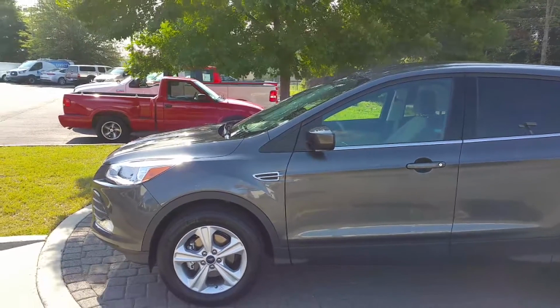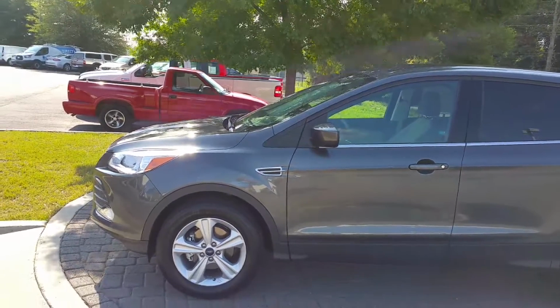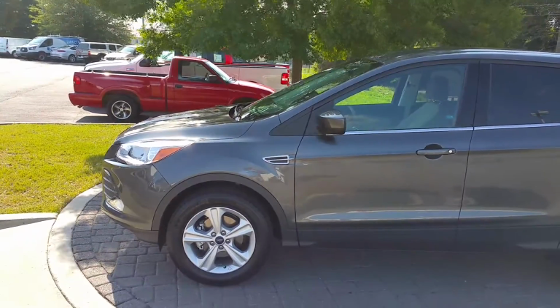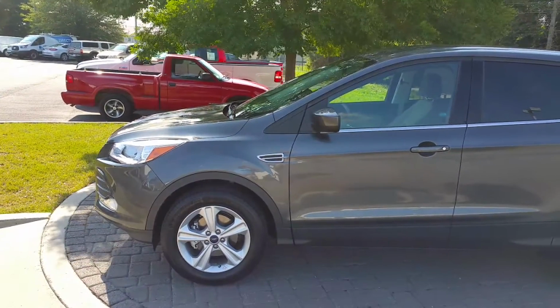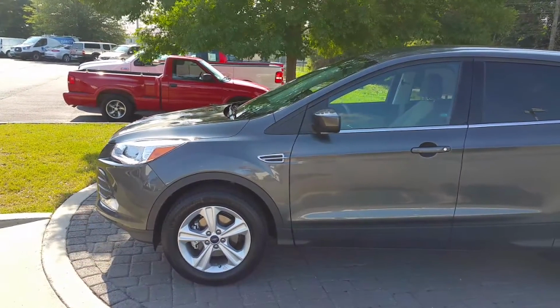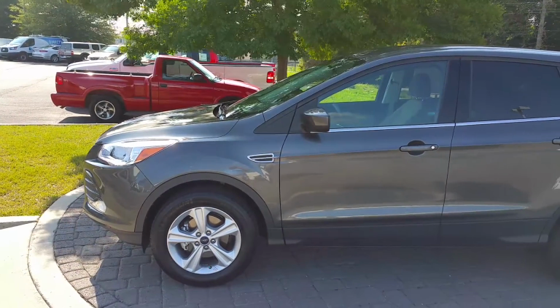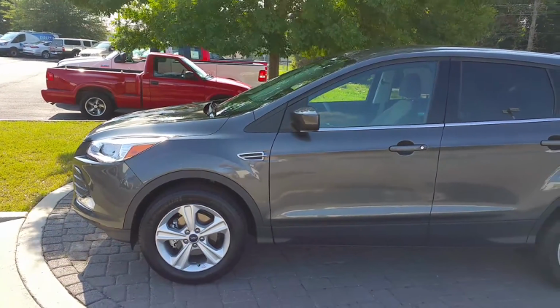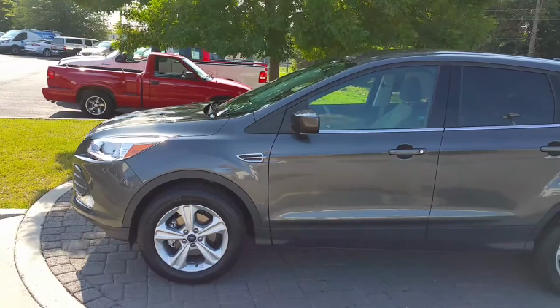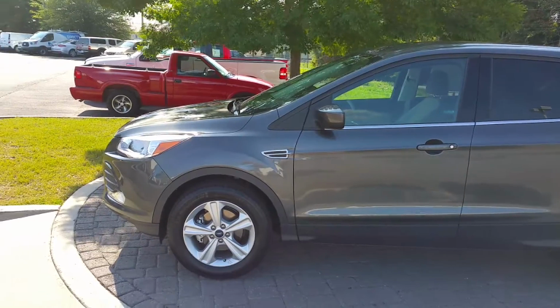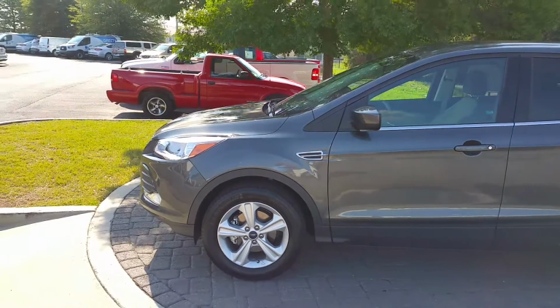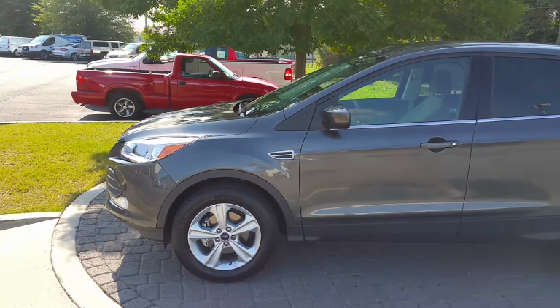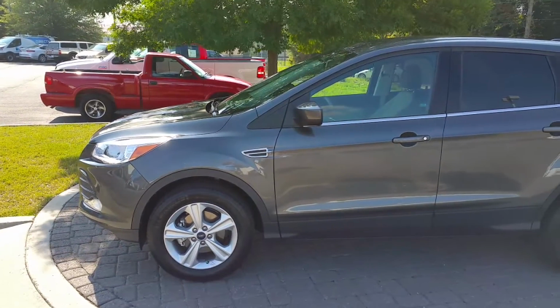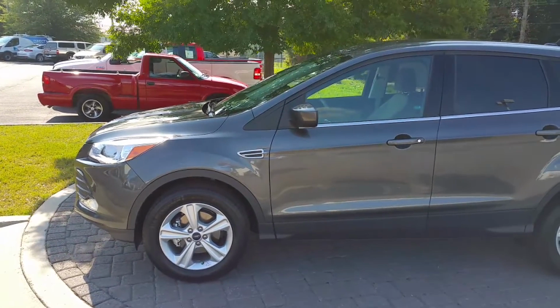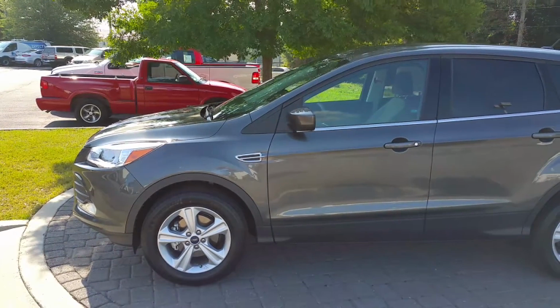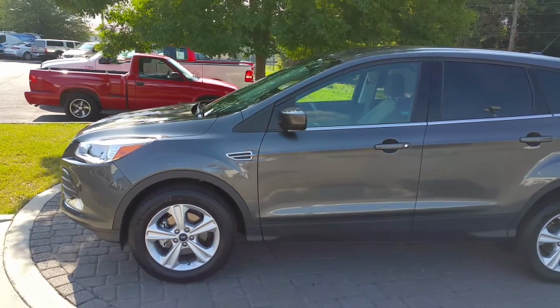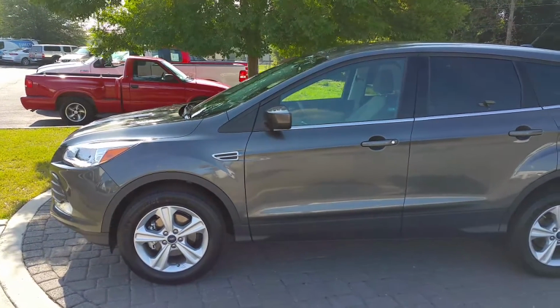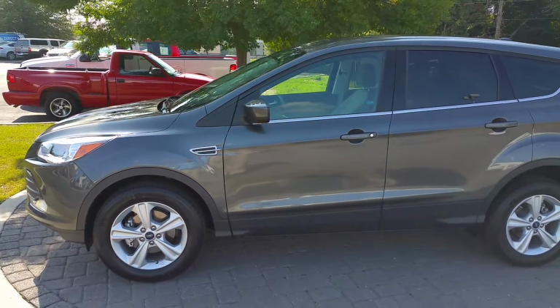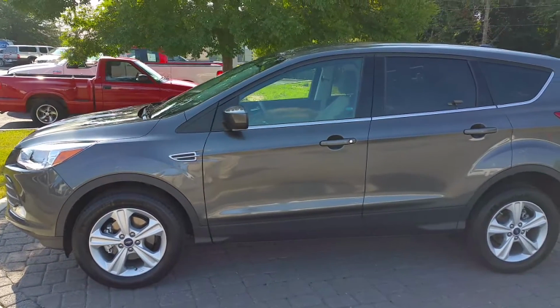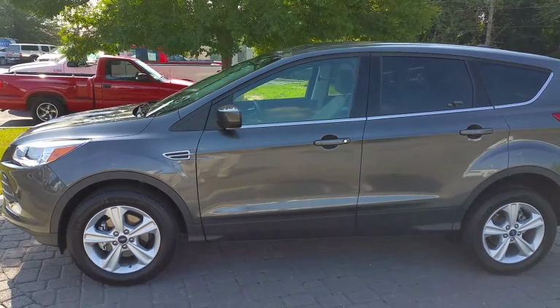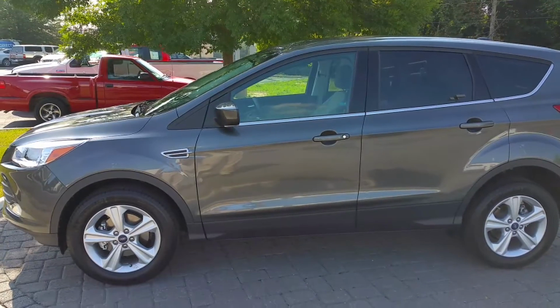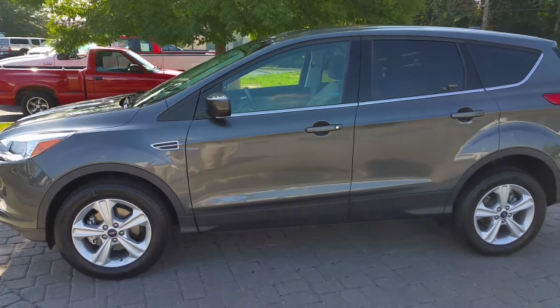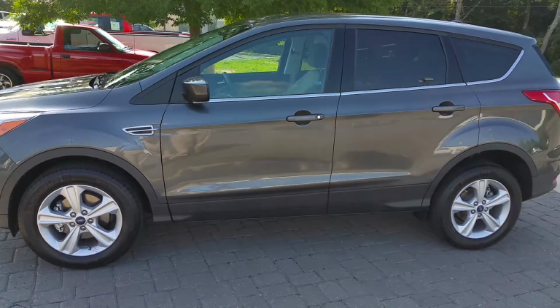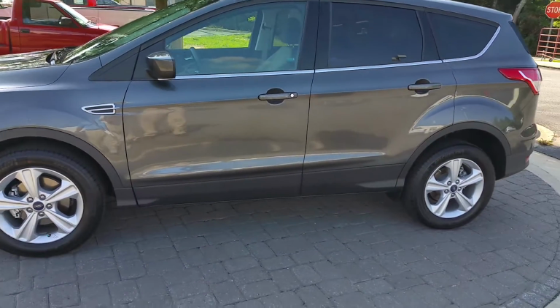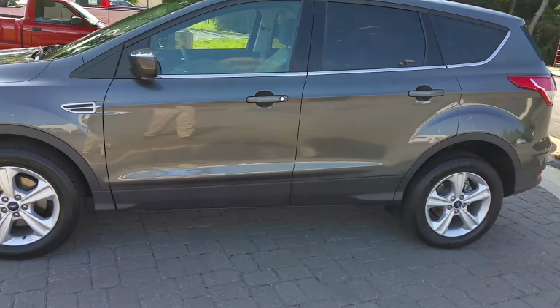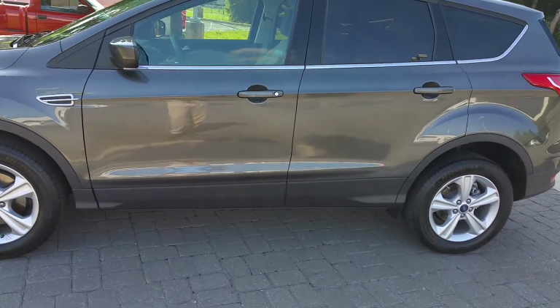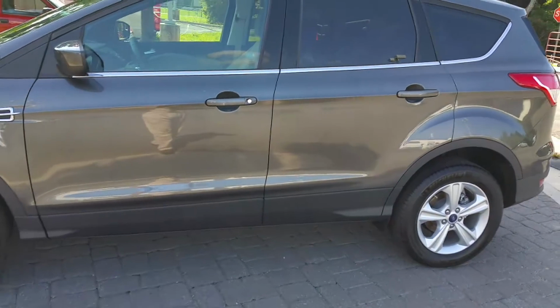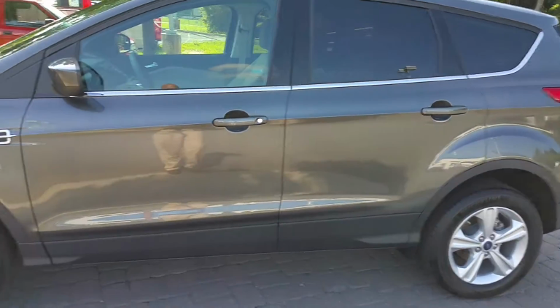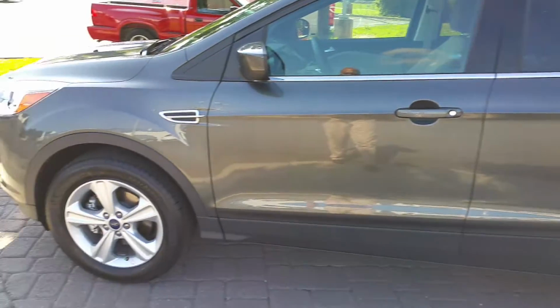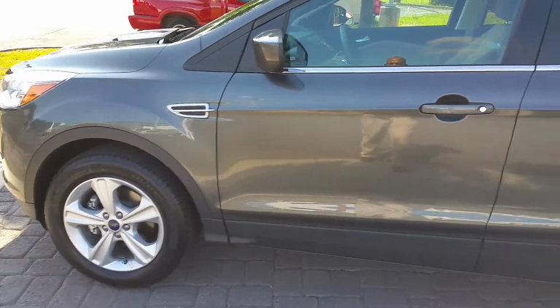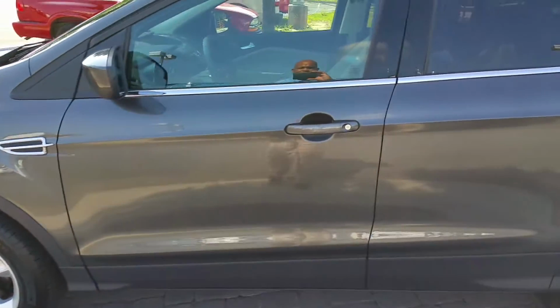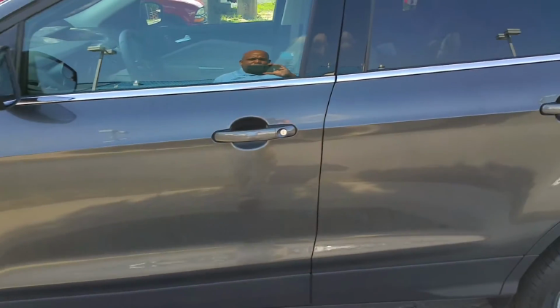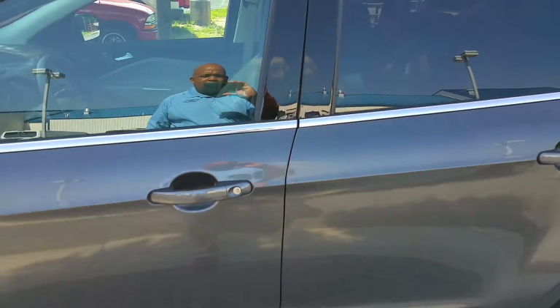Phyllis, Adrian Moore, Loganville Ford. Here is one of our four Escapes we have in stock. This is a 2015 Magnetic Metallic SE. Beautiful color.